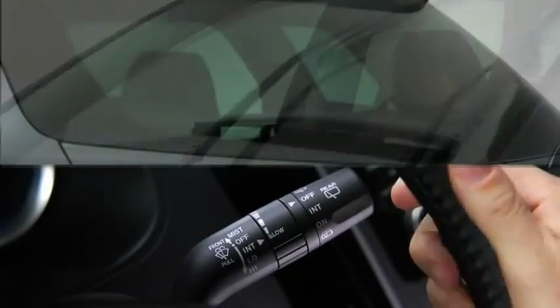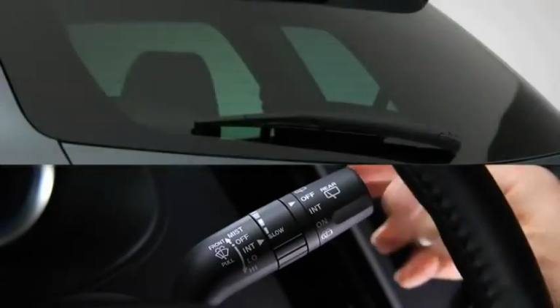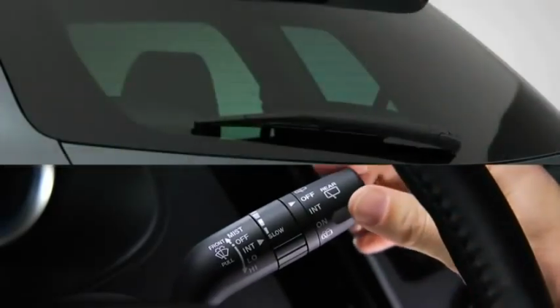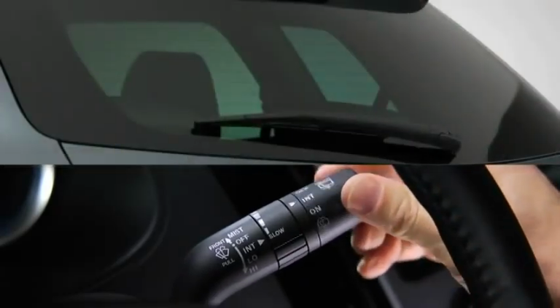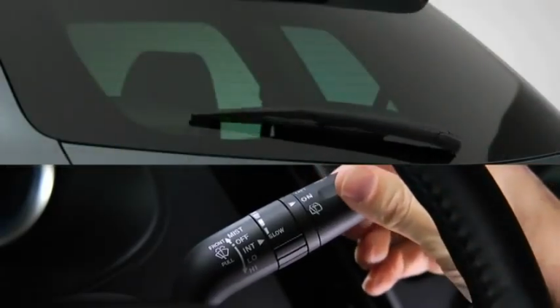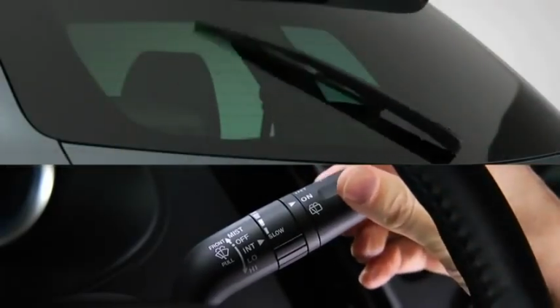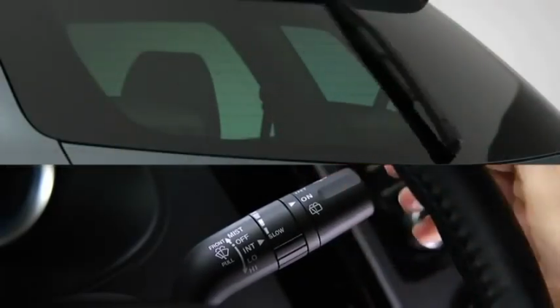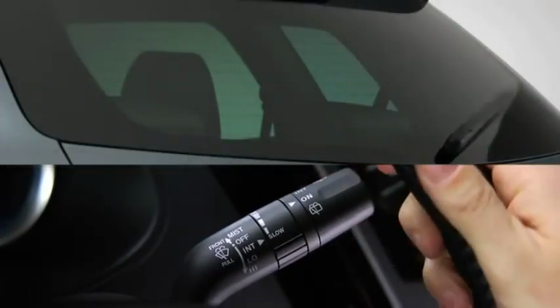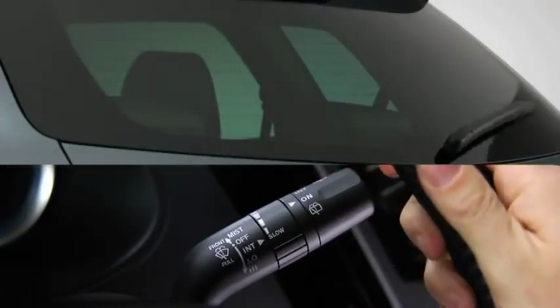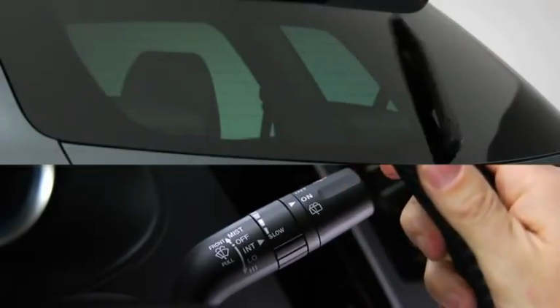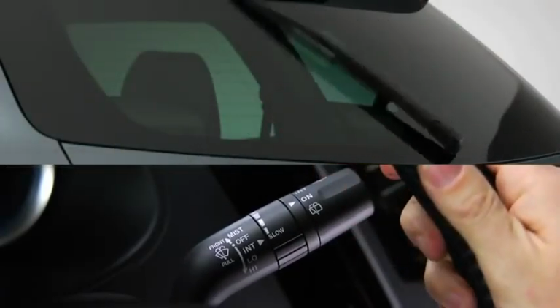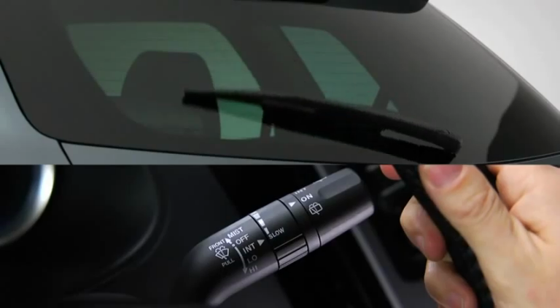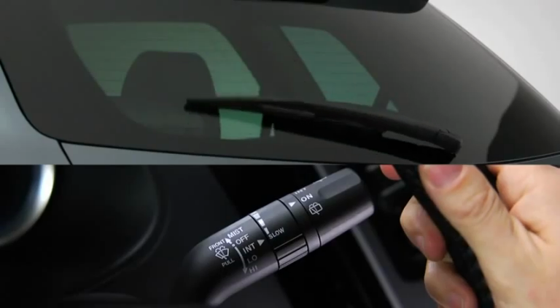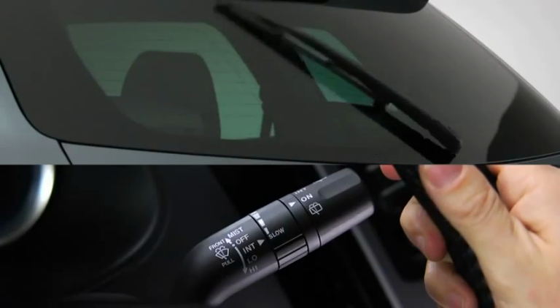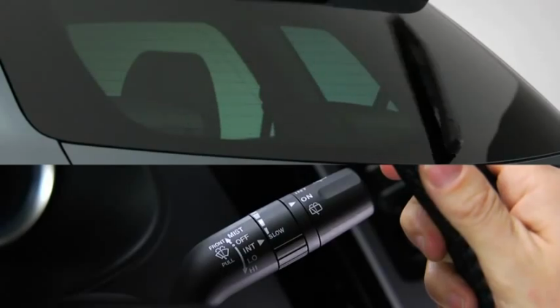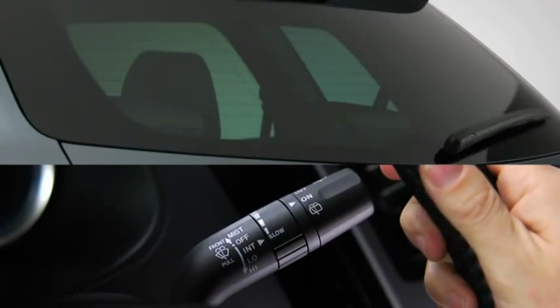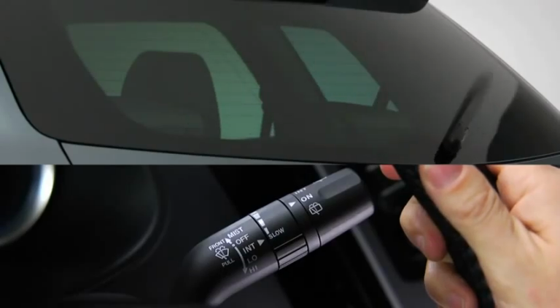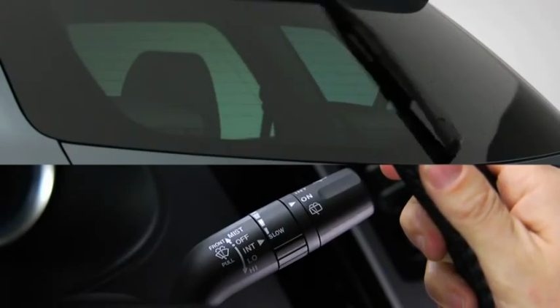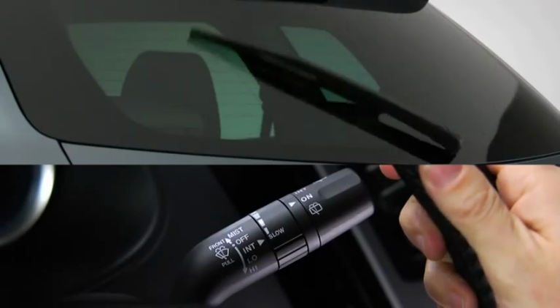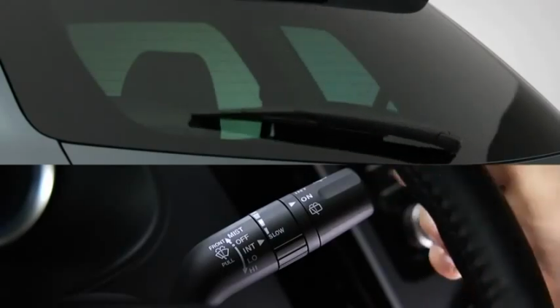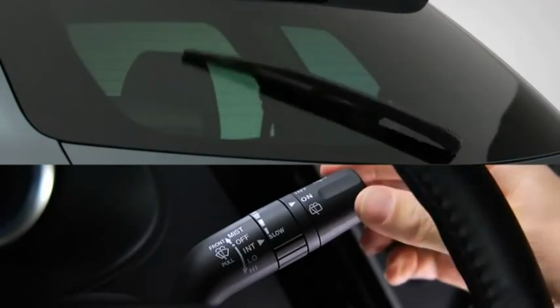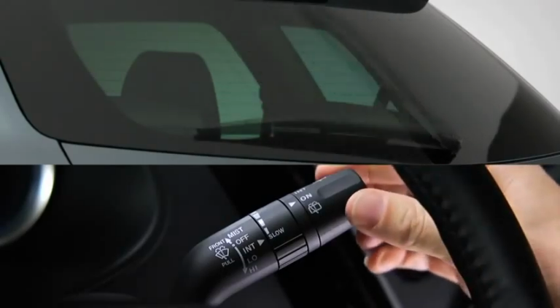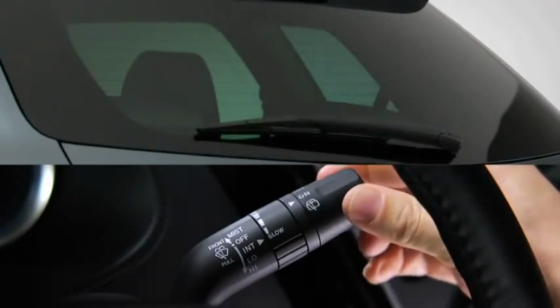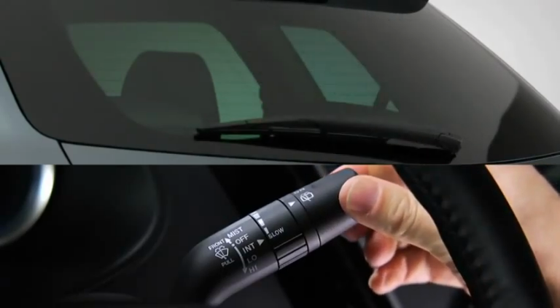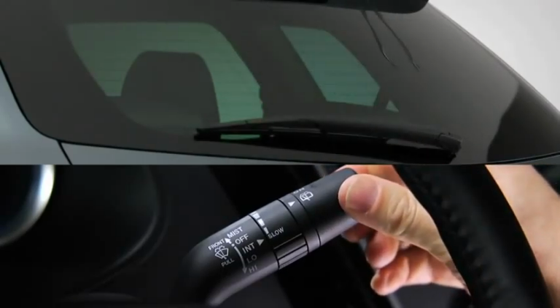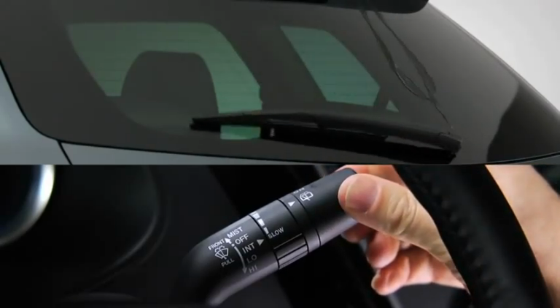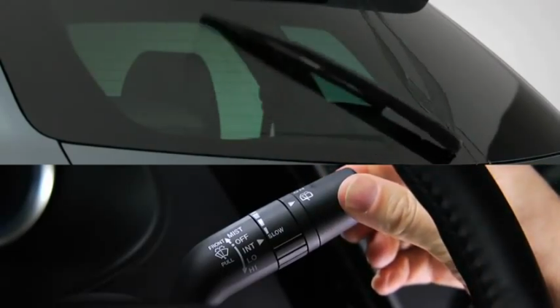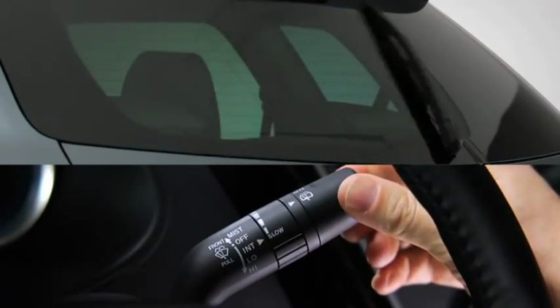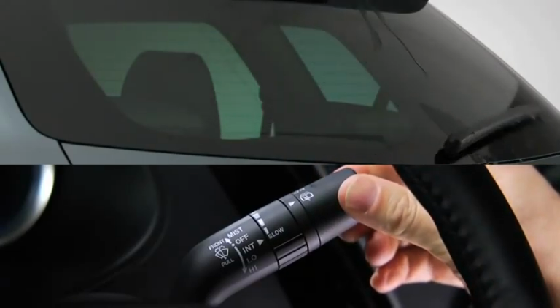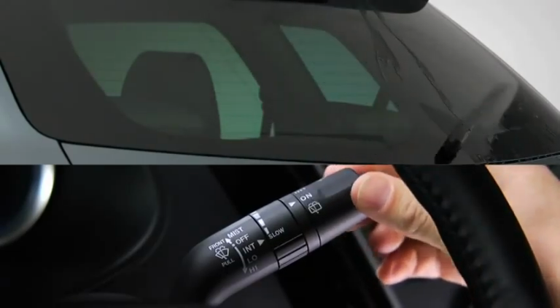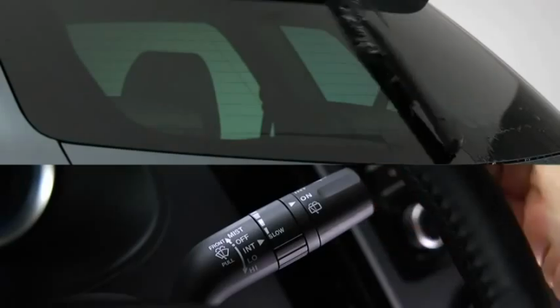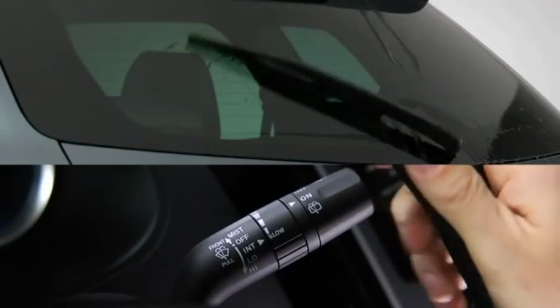For the rear window wiper, turn the switch at the end of the lever to on or intermittent. To spray washer fluid, turn the switch to washer.